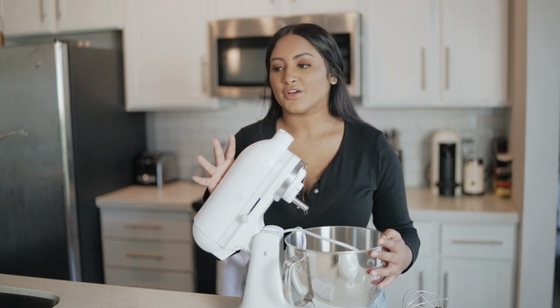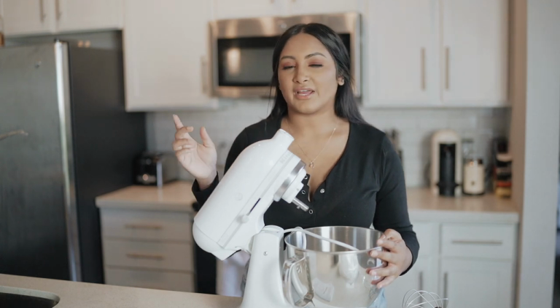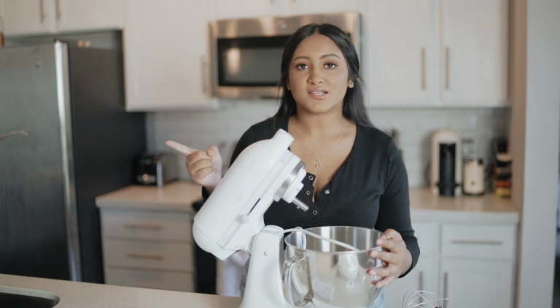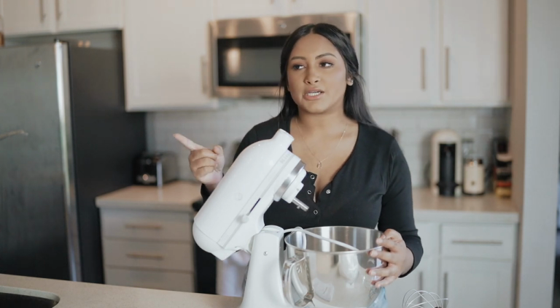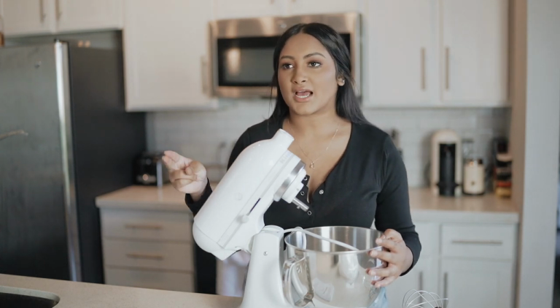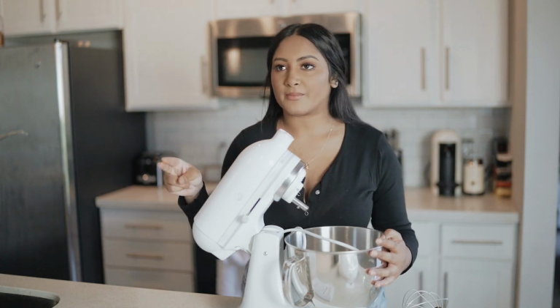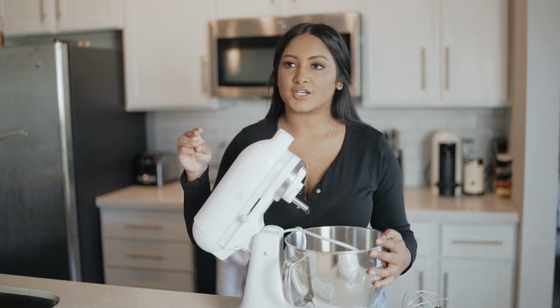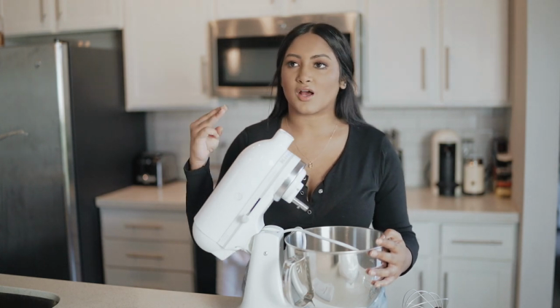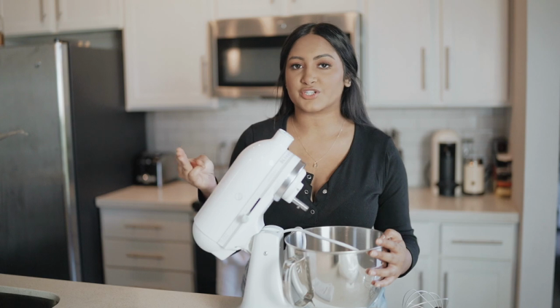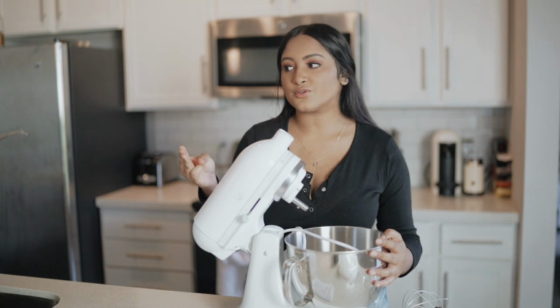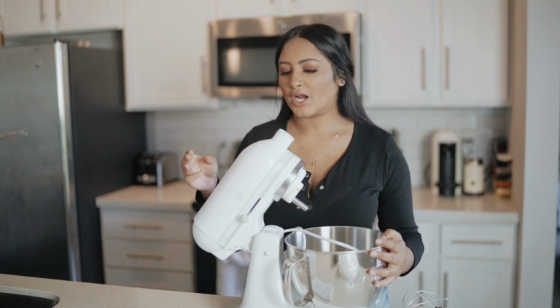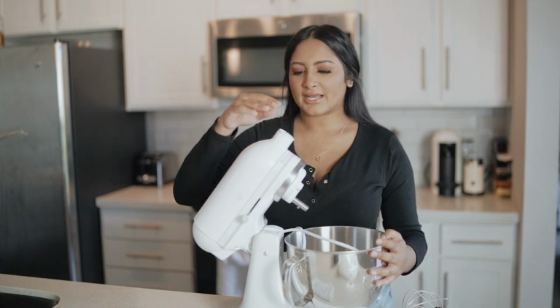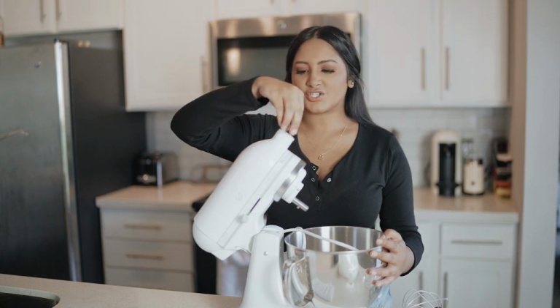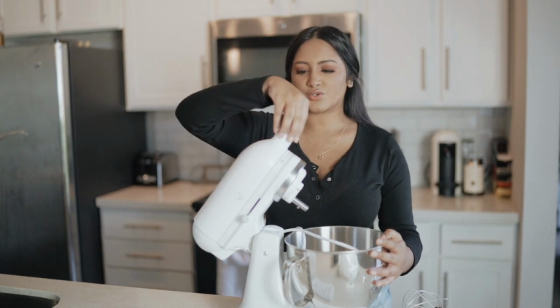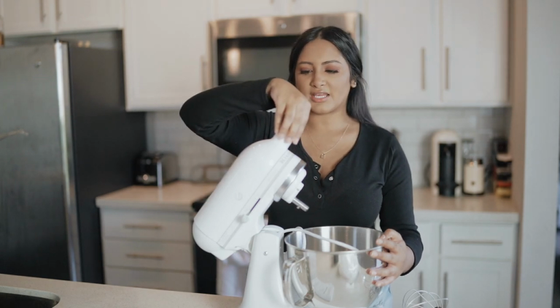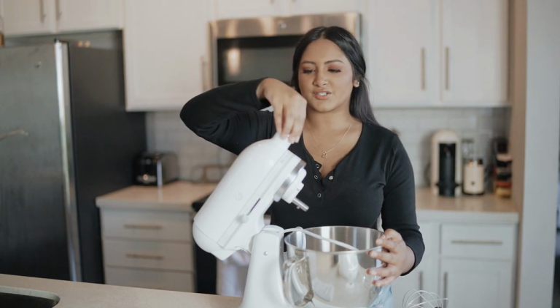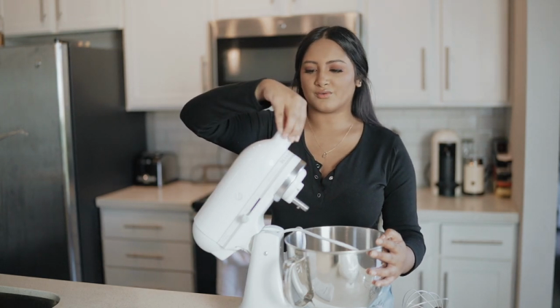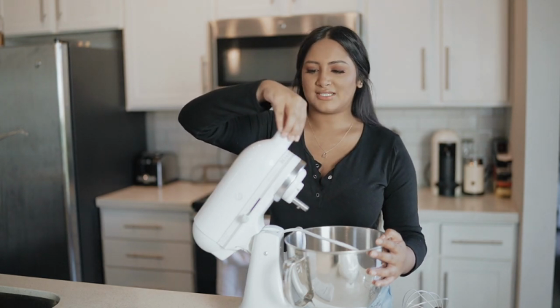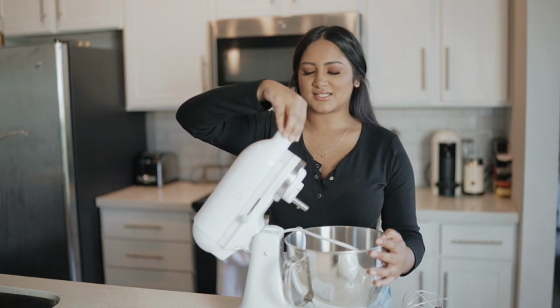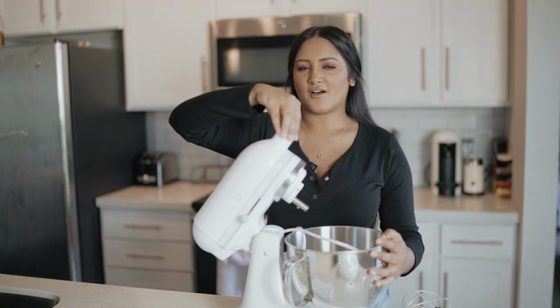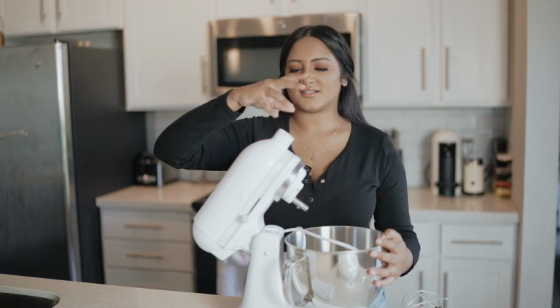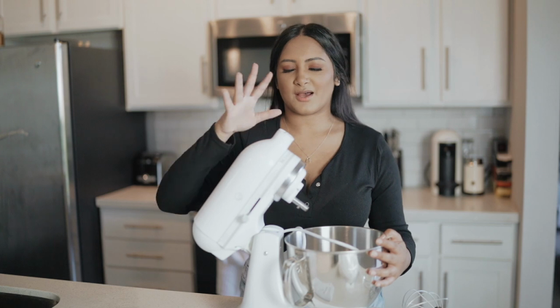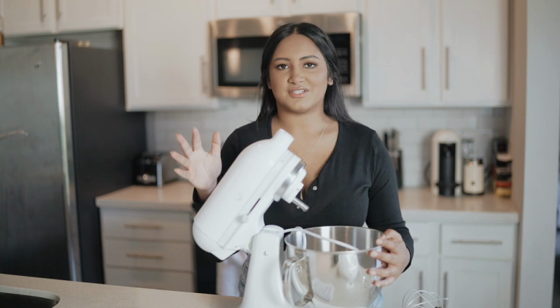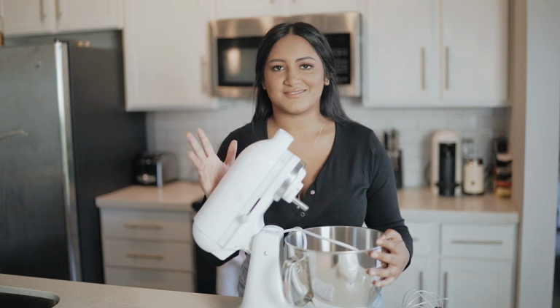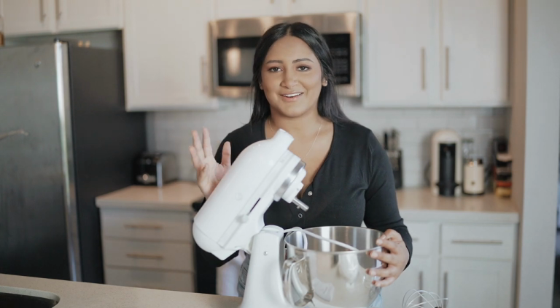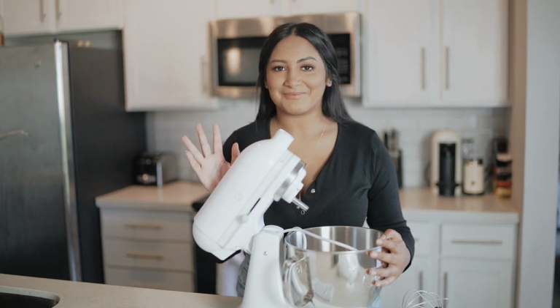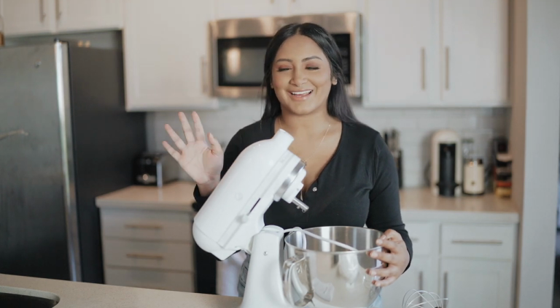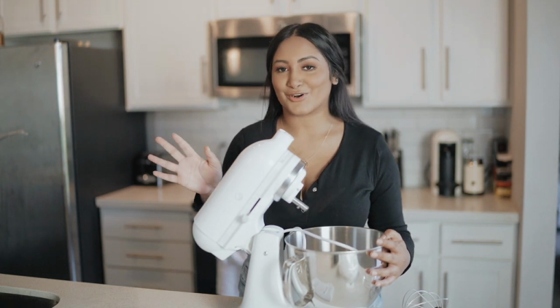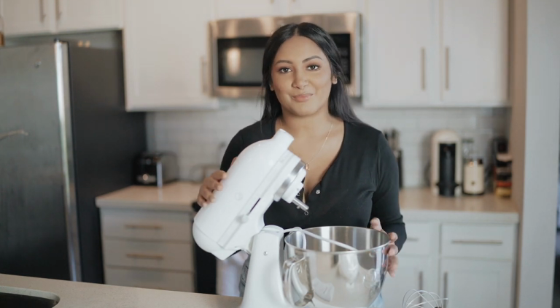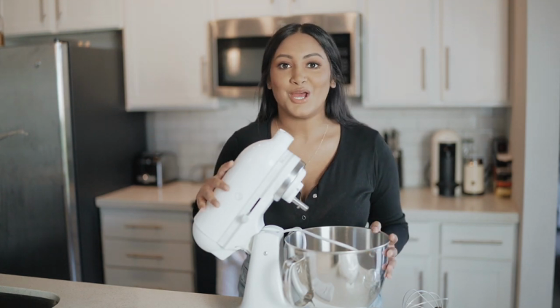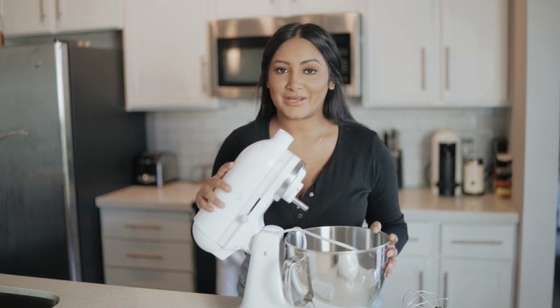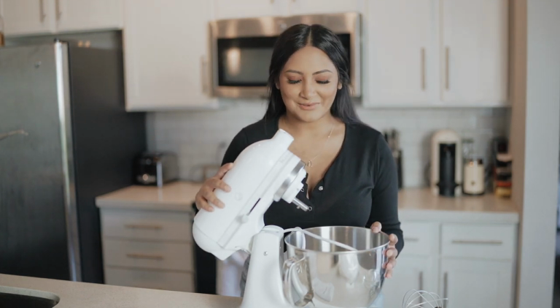They actually gave me a 25% off discount code for my first attachment. There are pasta makers, ice cream makers, an electric juicer — and I guess it just goes right here, so you take this thing off and it does that whole thing. But I guess we'll cross that bridge when we get to it.